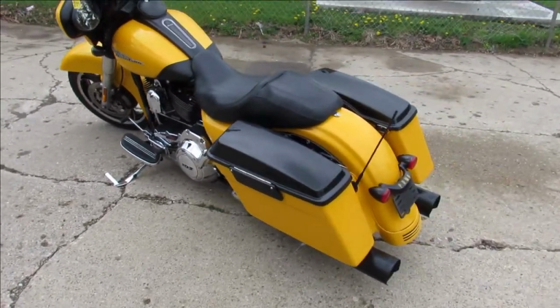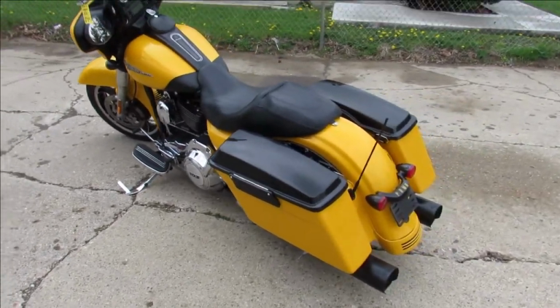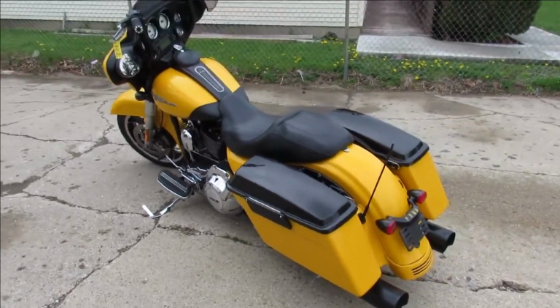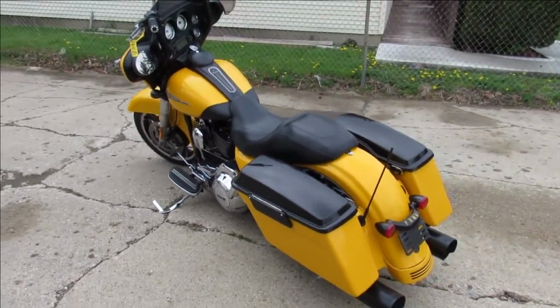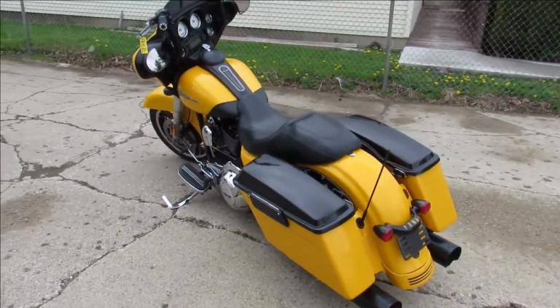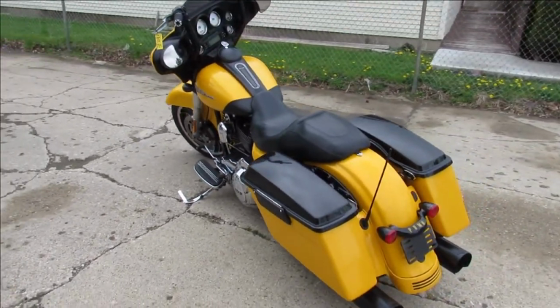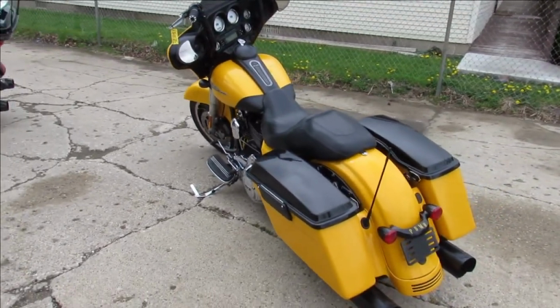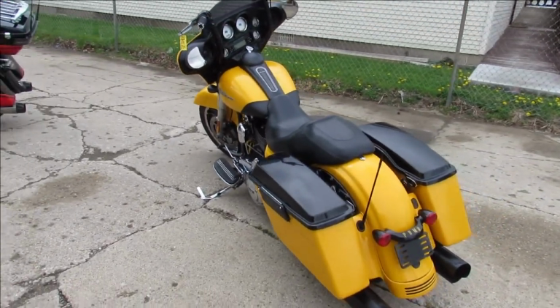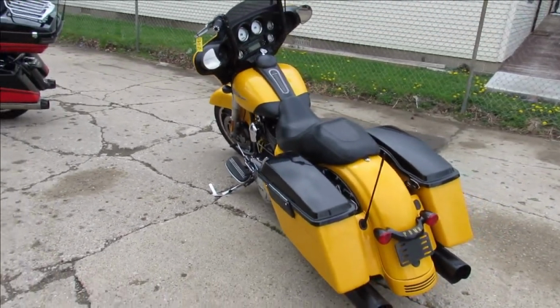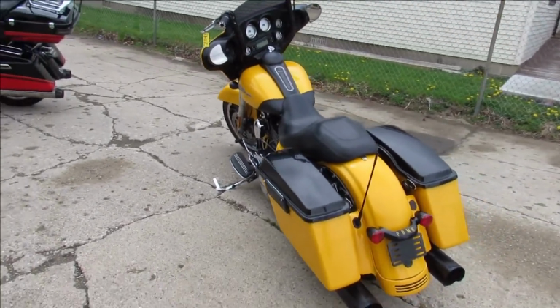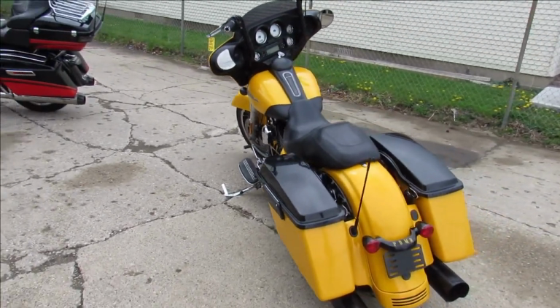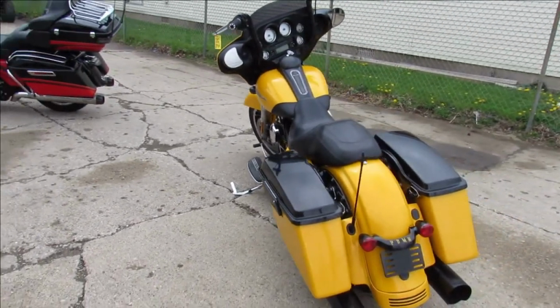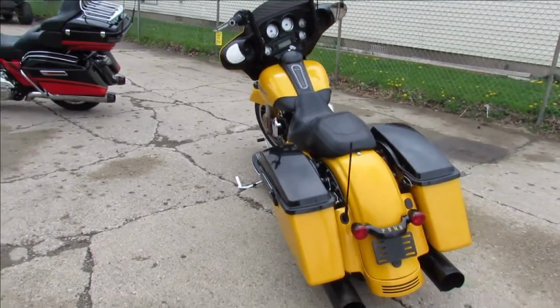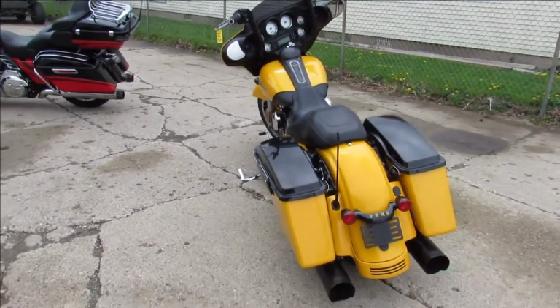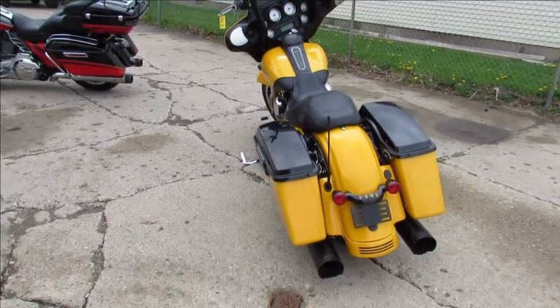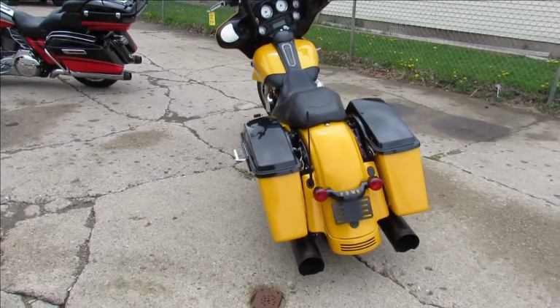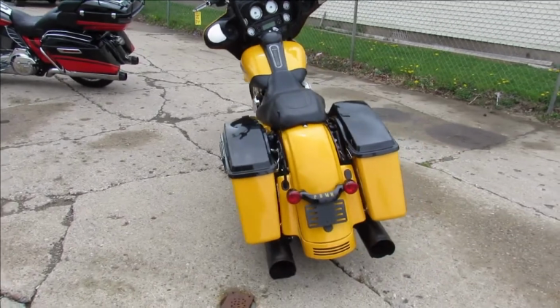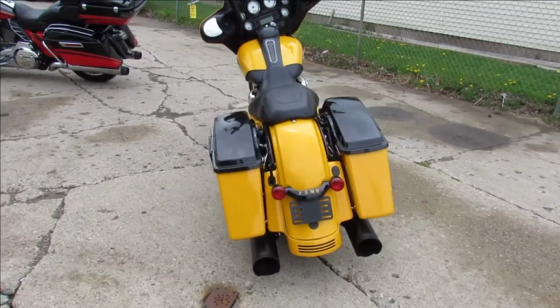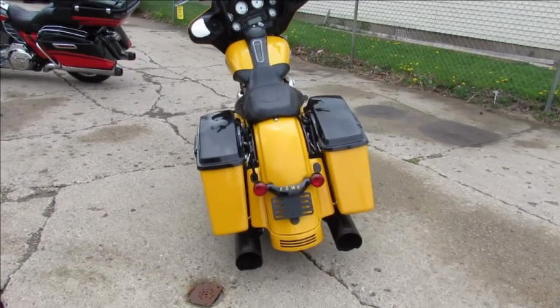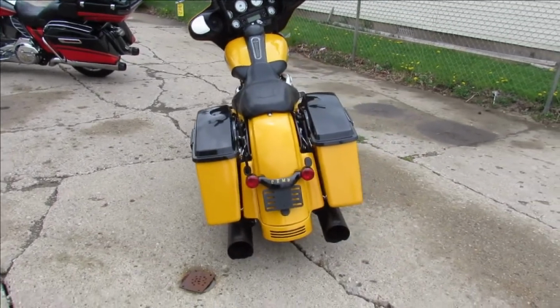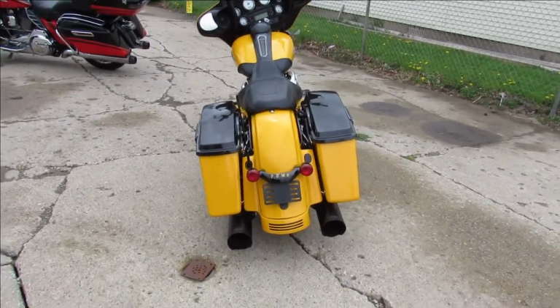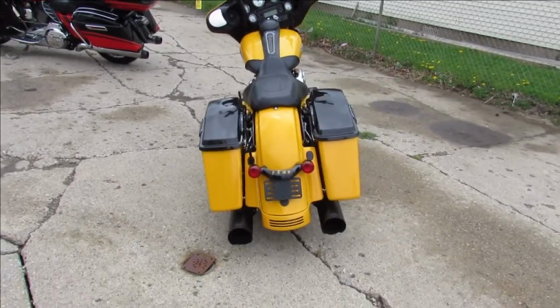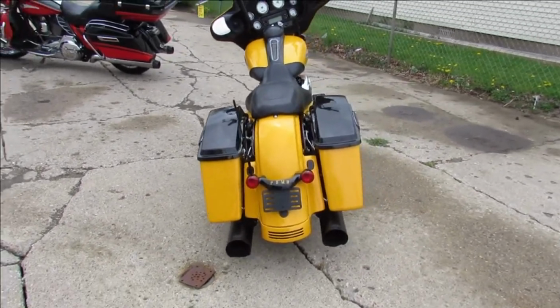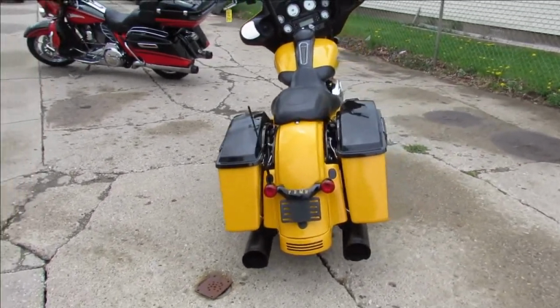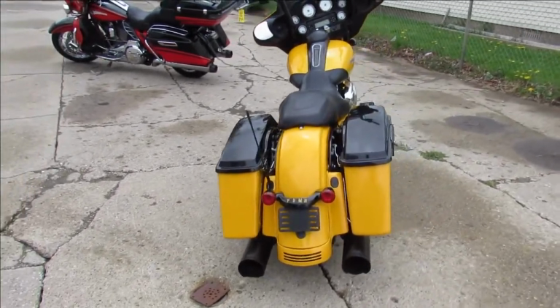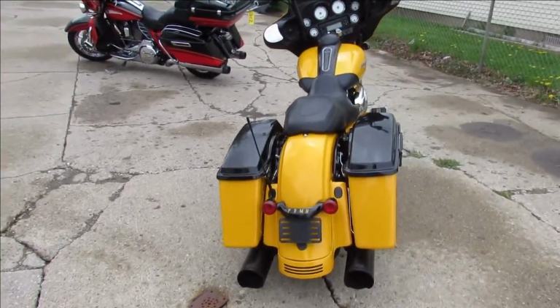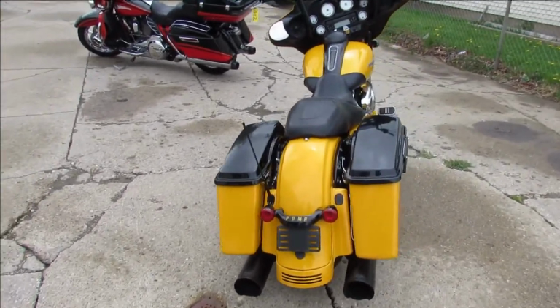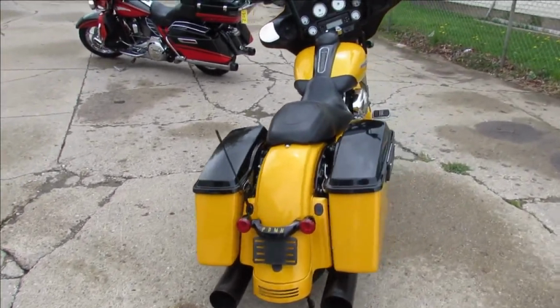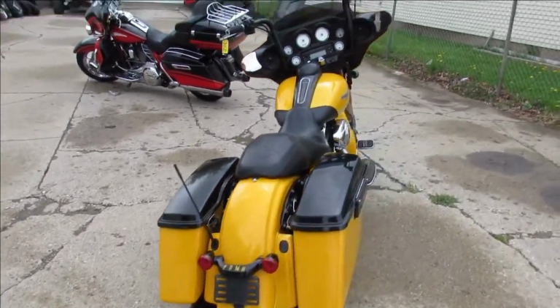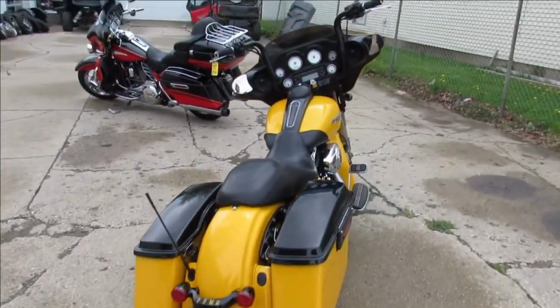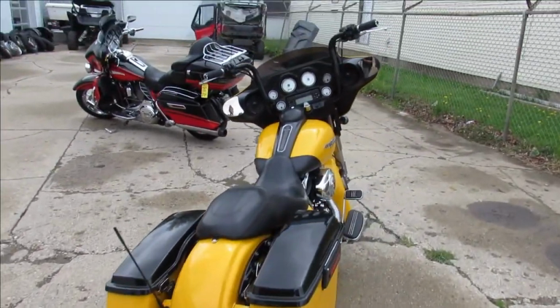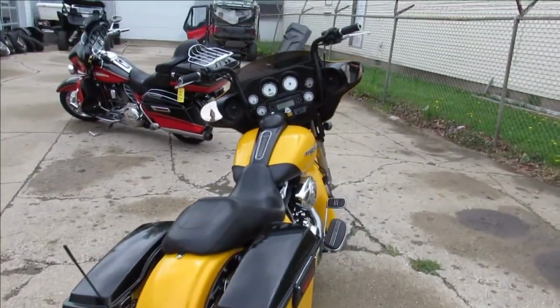I can hear one going down the road right now, I think. It's beautiful out, 70 degrees. Let's get ridin'. This one's a 2013 Harley-Davidson Street Glide.